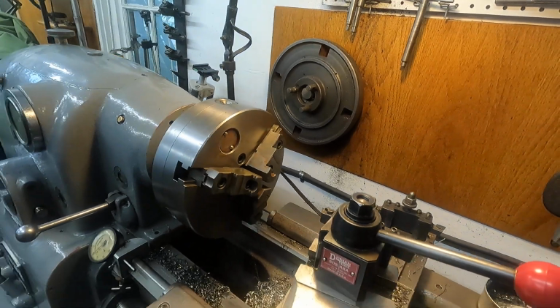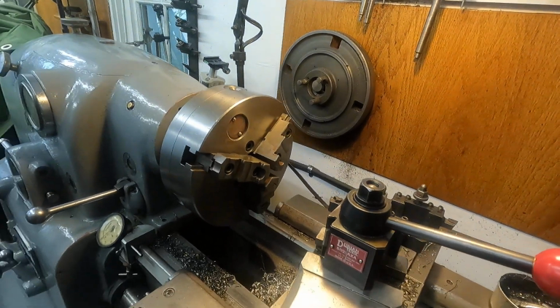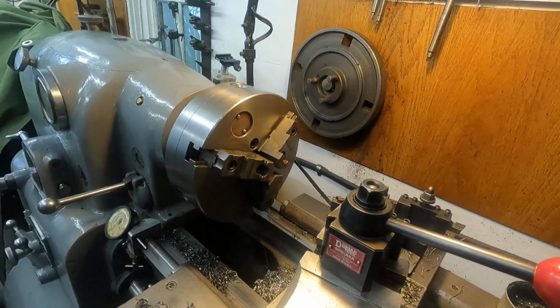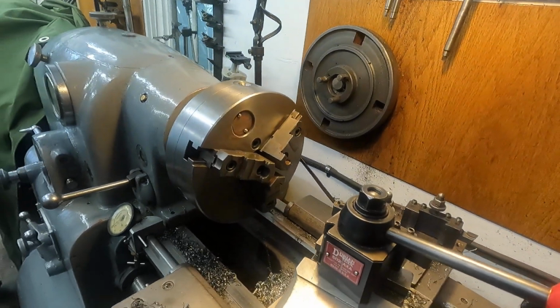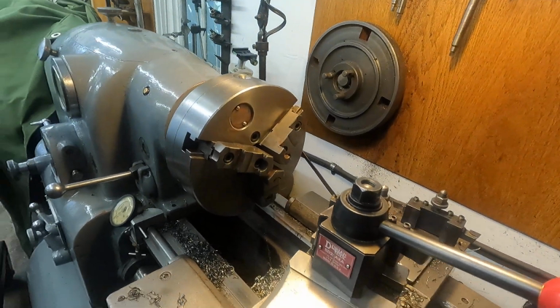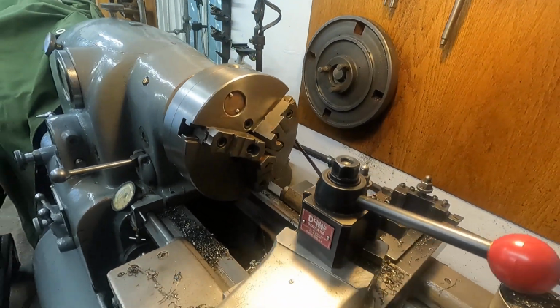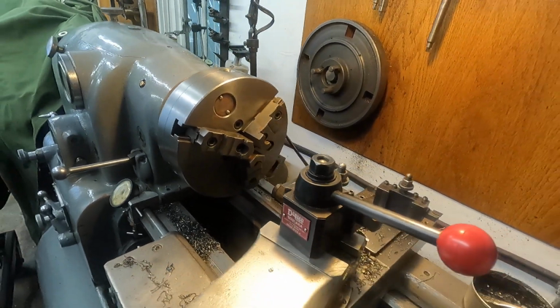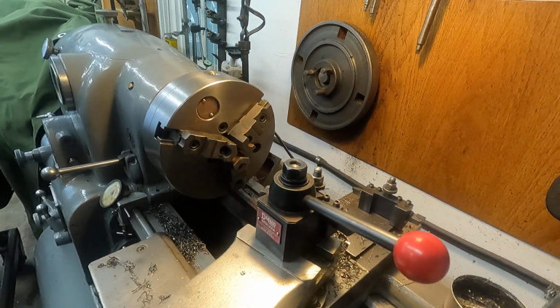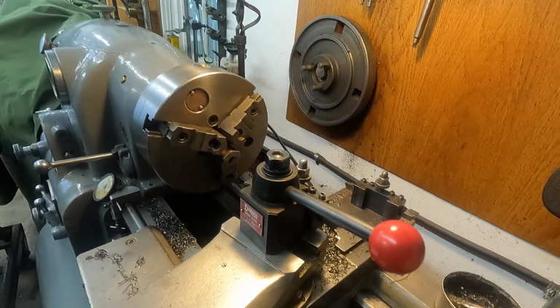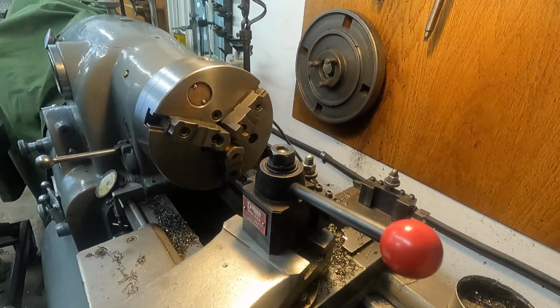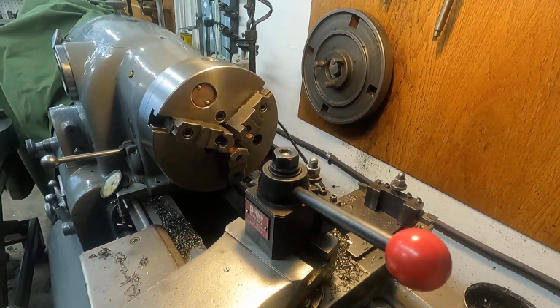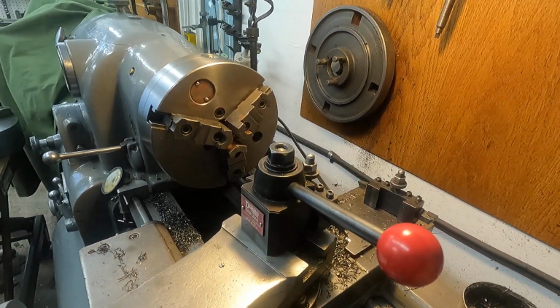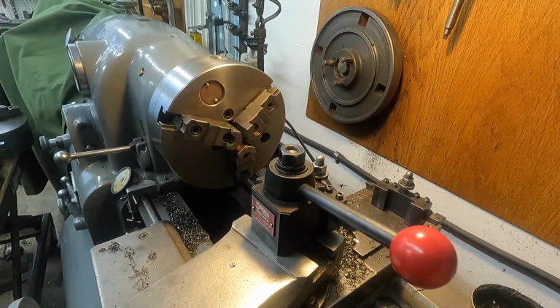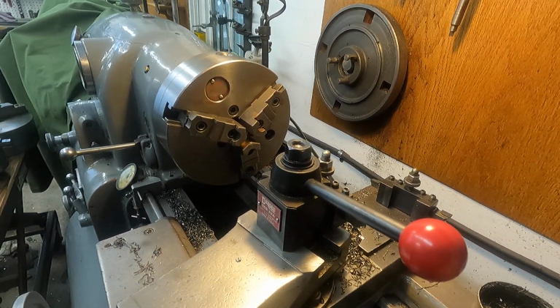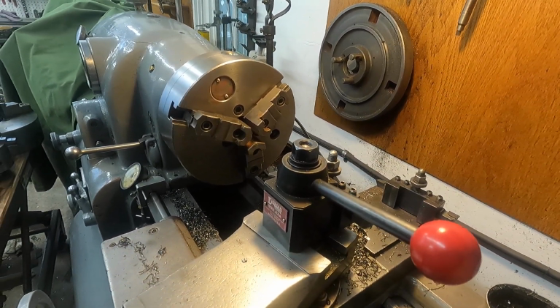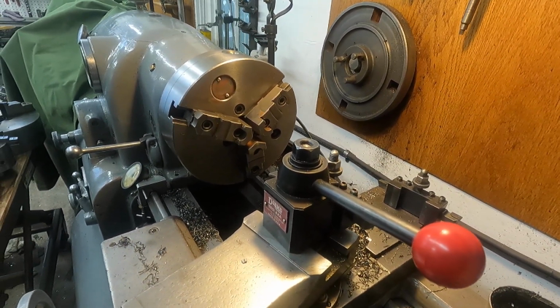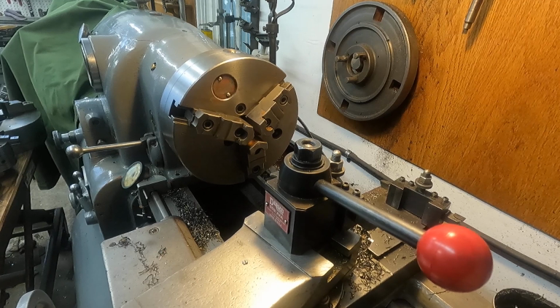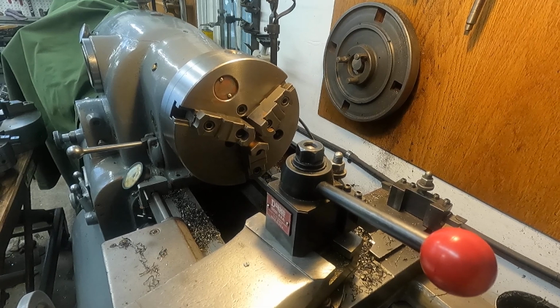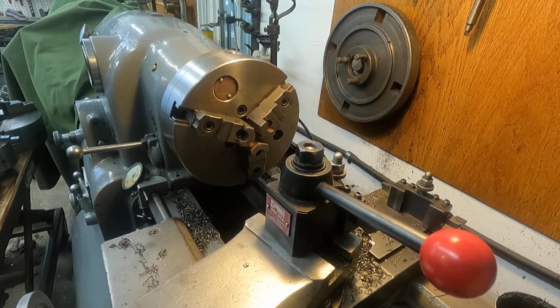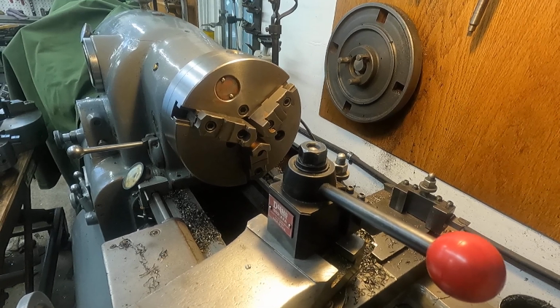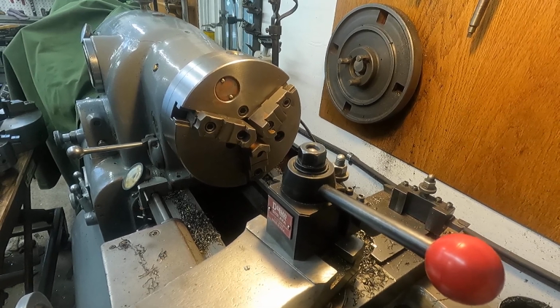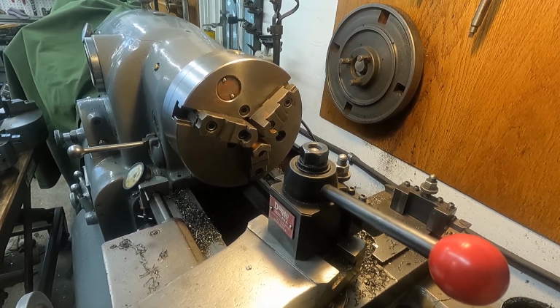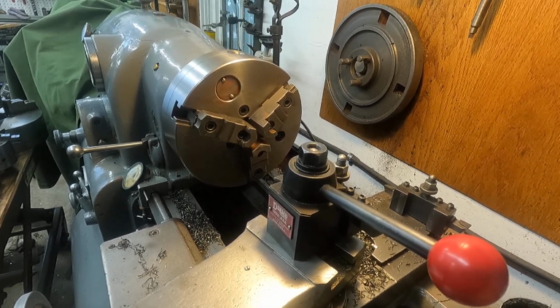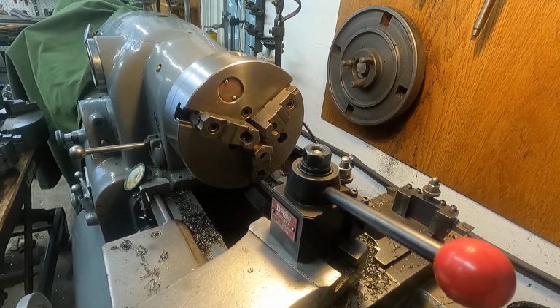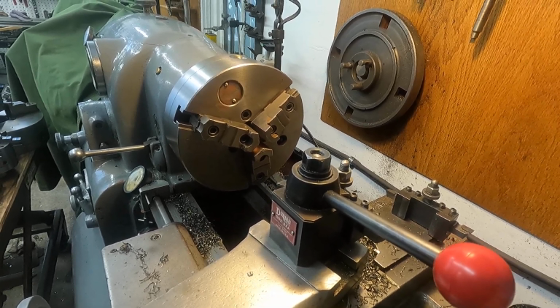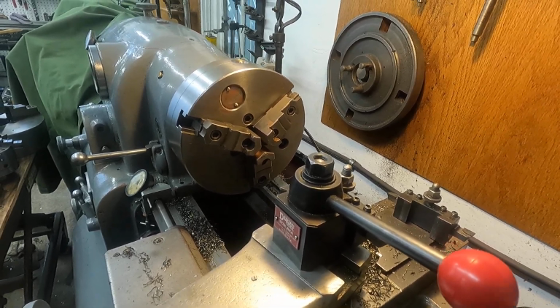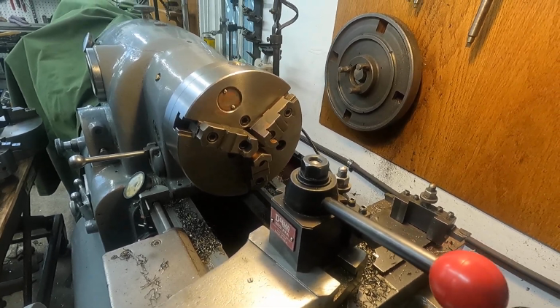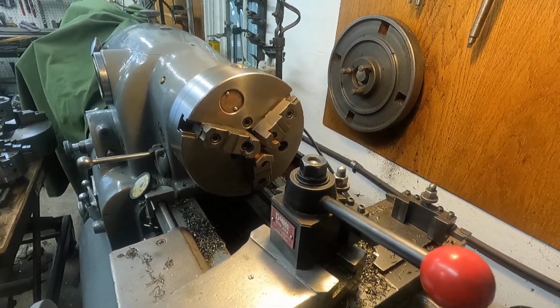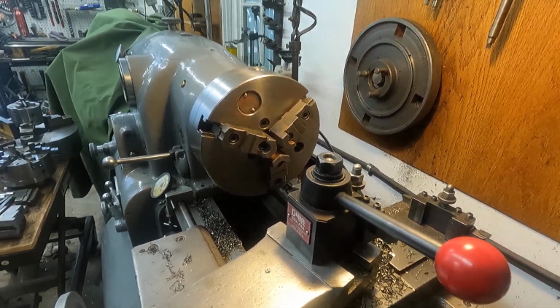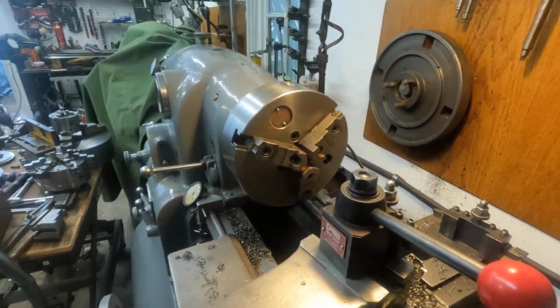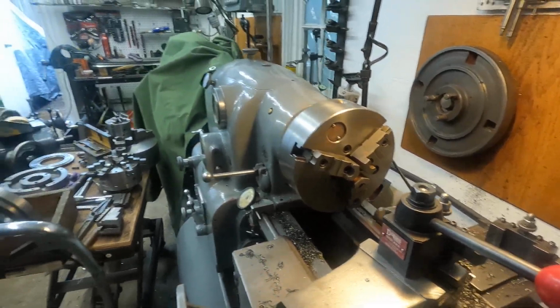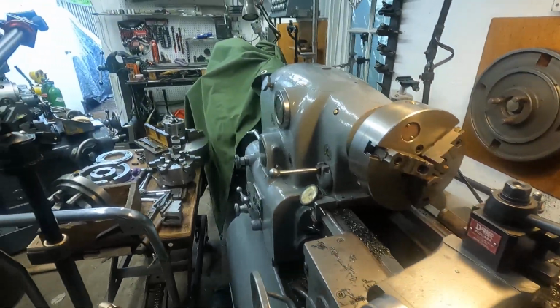Keep that in mind. If you own a Monarch 10EE especially, folks — it's a tool-making lathe. Come on, make stuff with it, fix your tools.